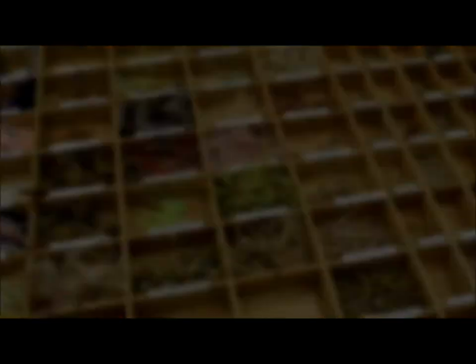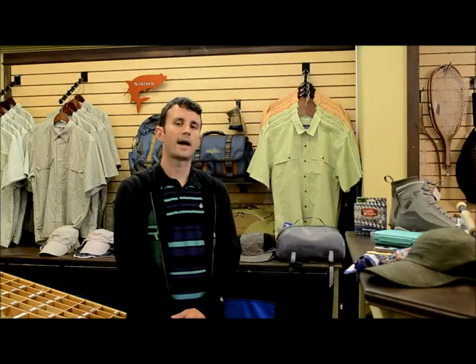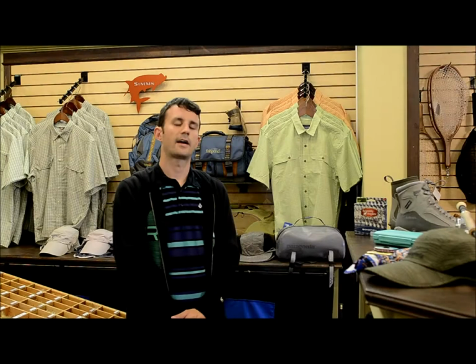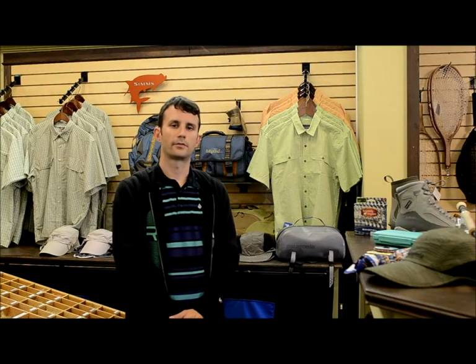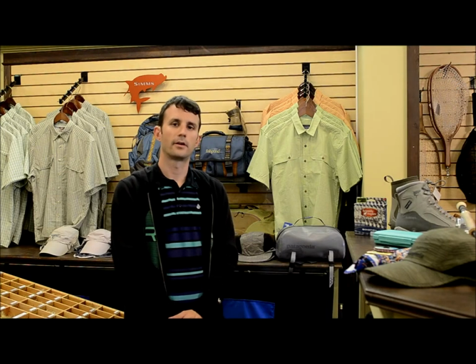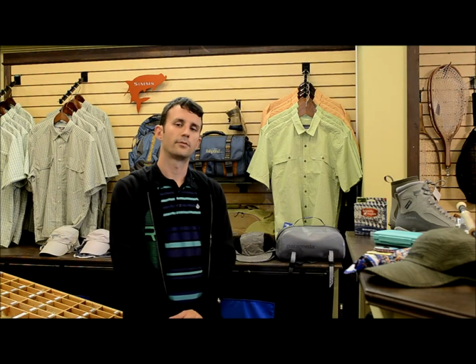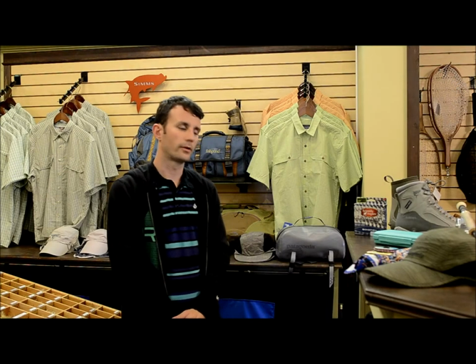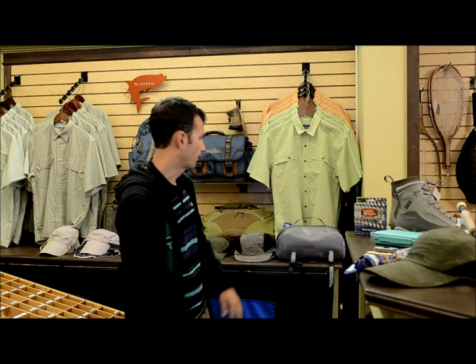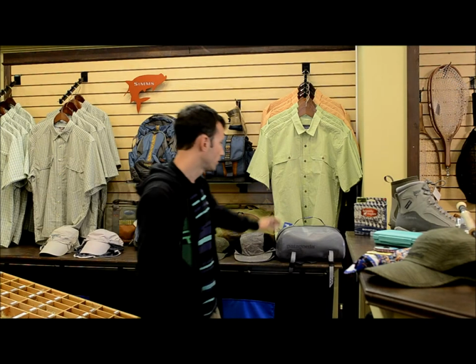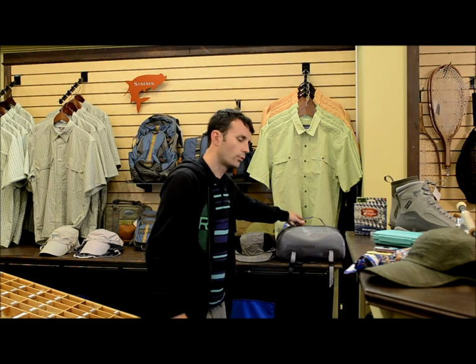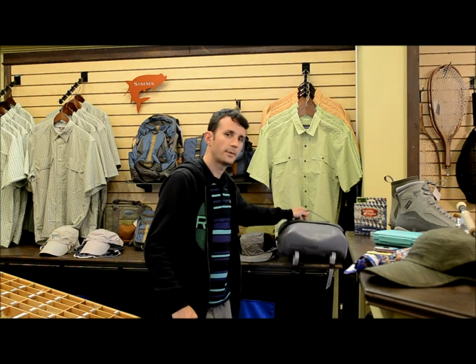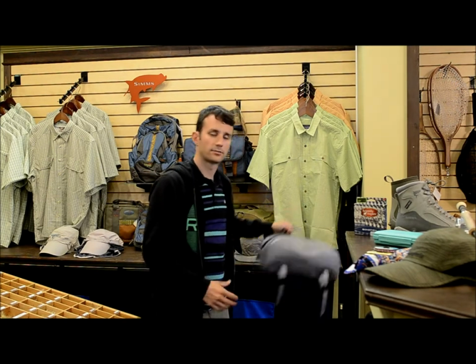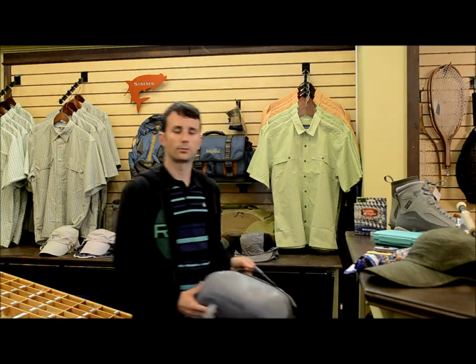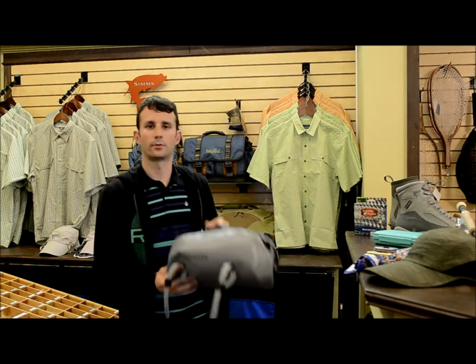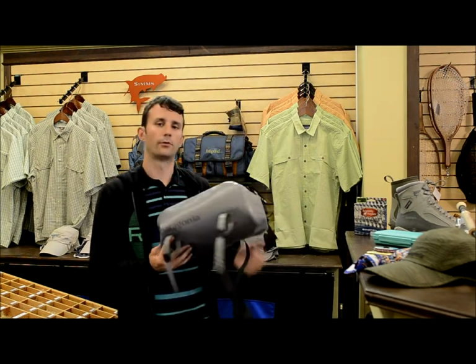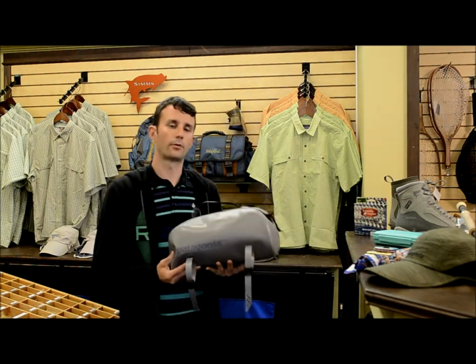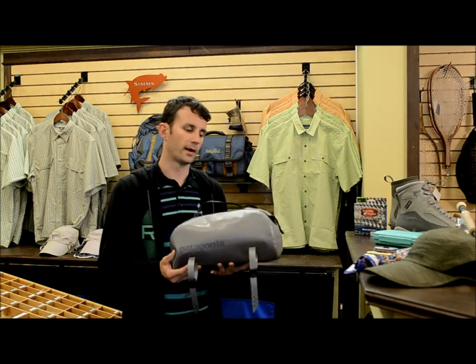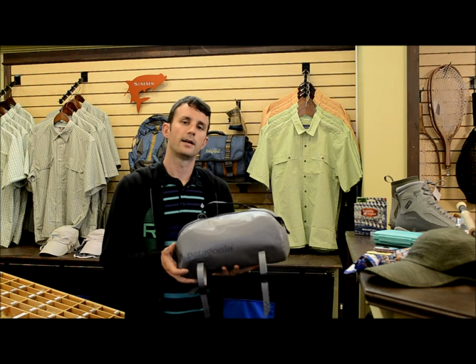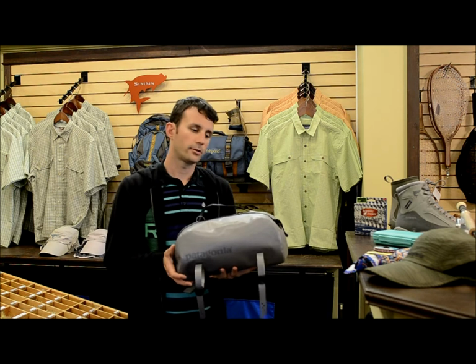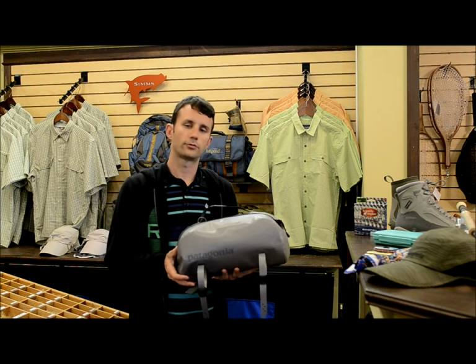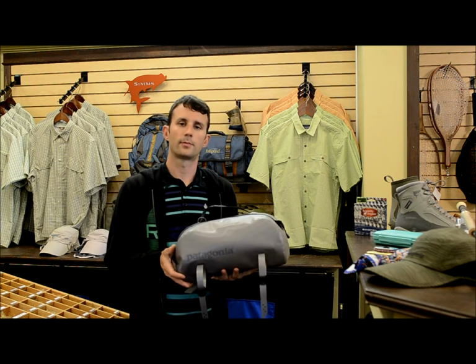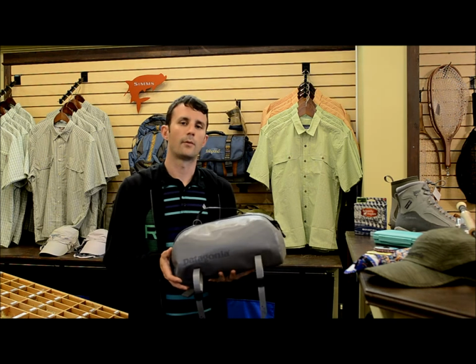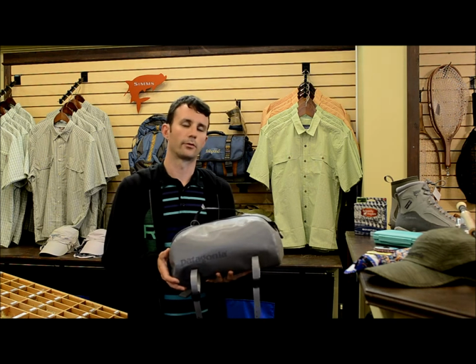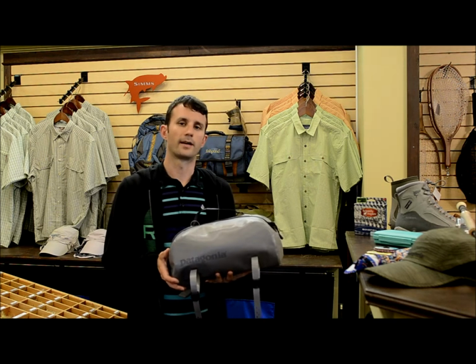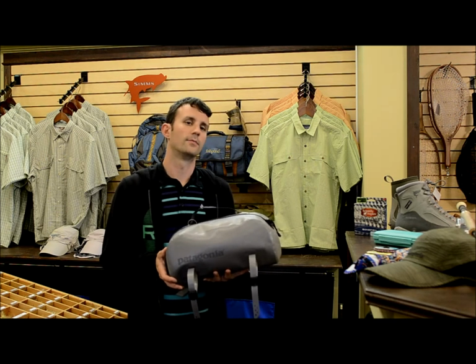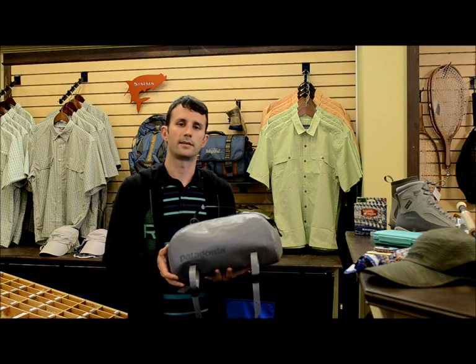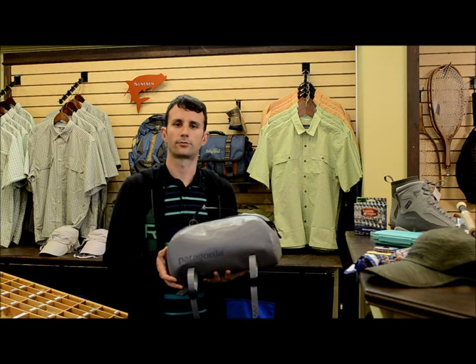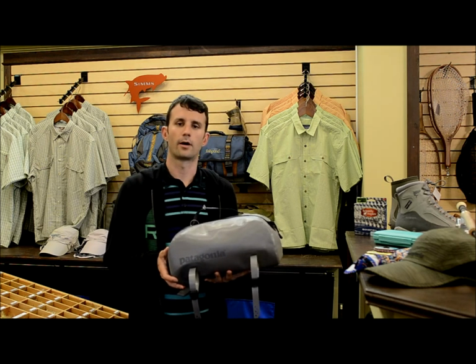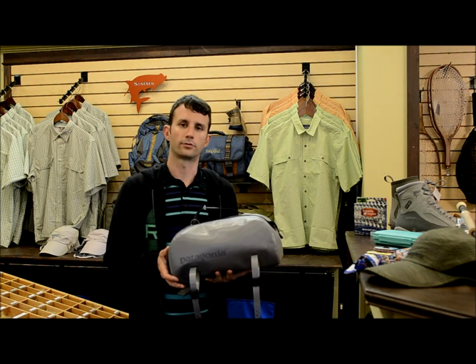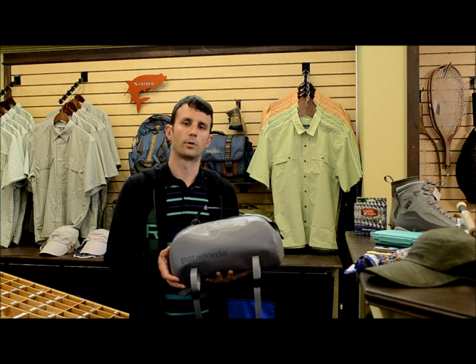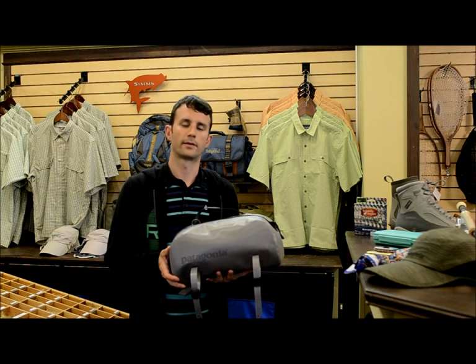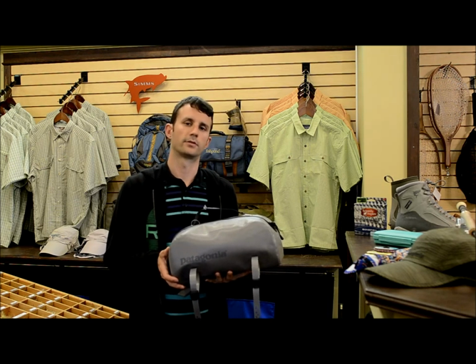A pack to carry all this gear is important as well. You can do a waist pack such as this one — this one is a fully waterproof bag. You can also choose some of the non-waterproof varieties. There's a wide selection in the store and you can choose the one that best fits your needs.